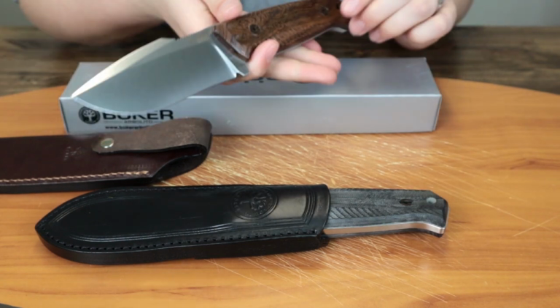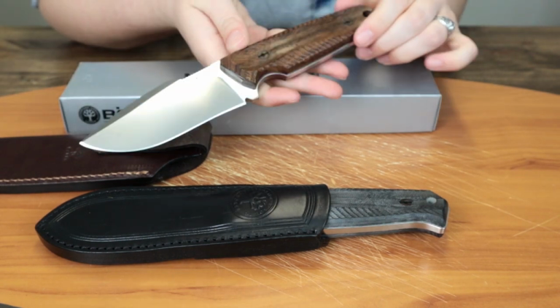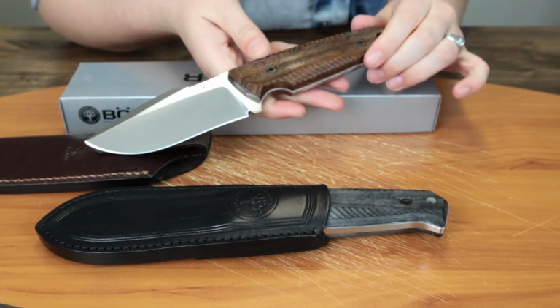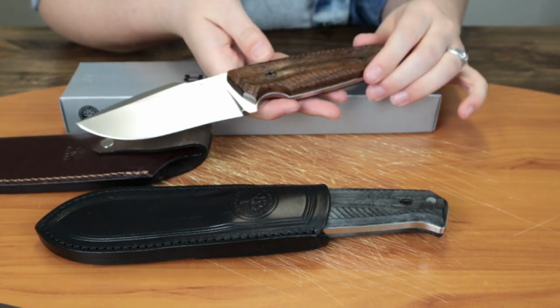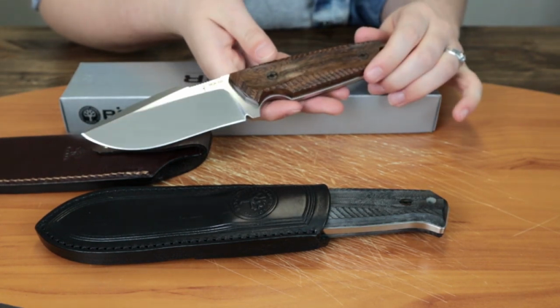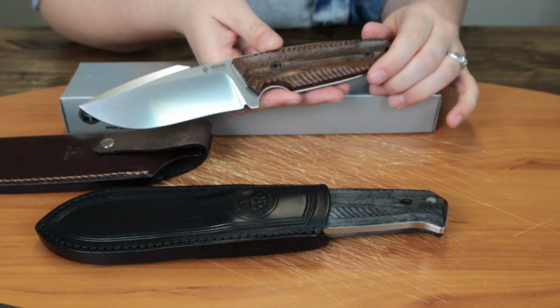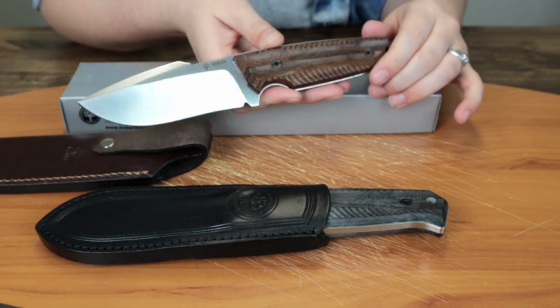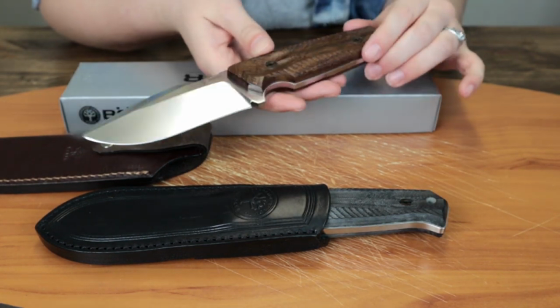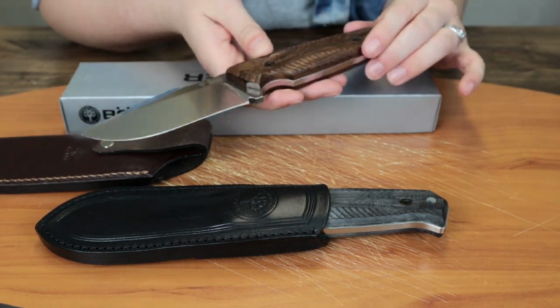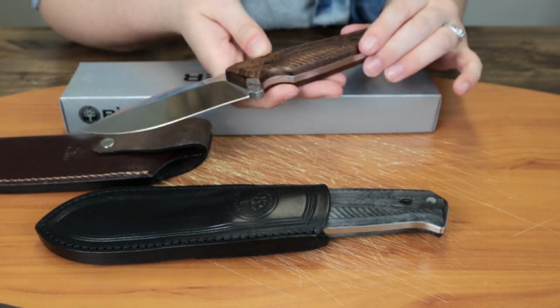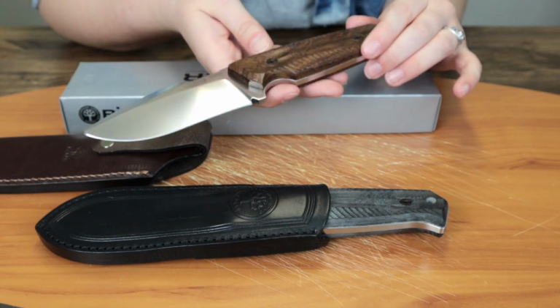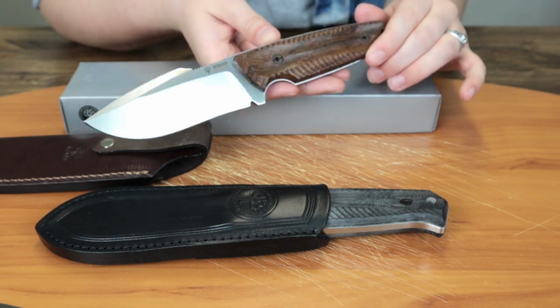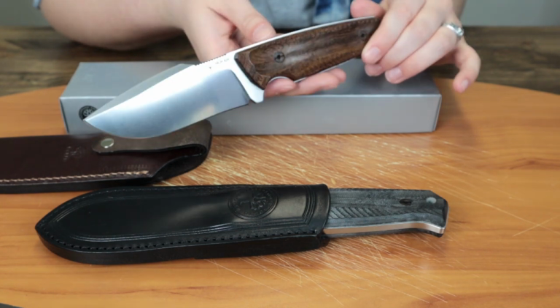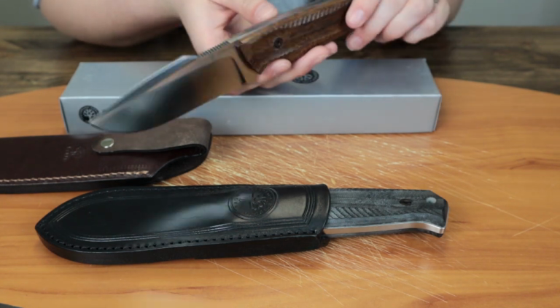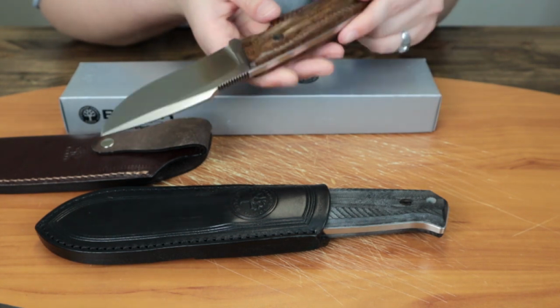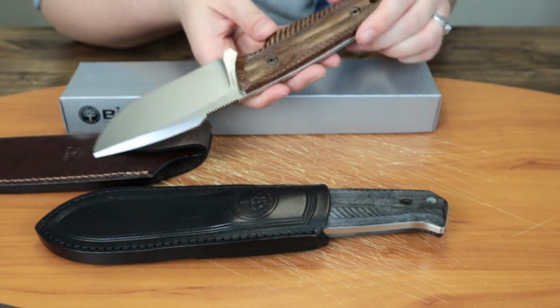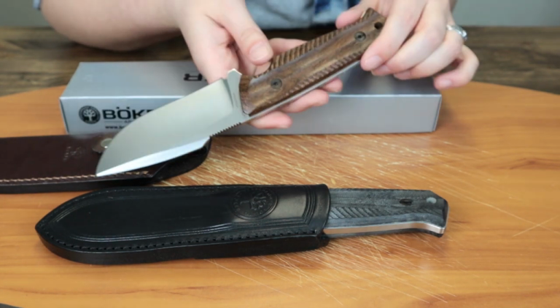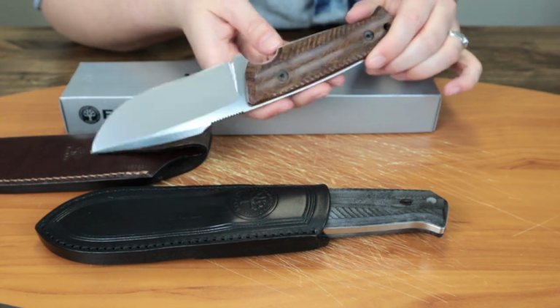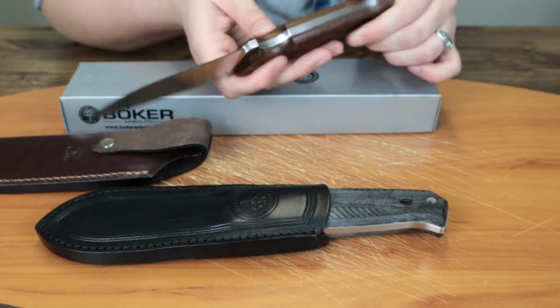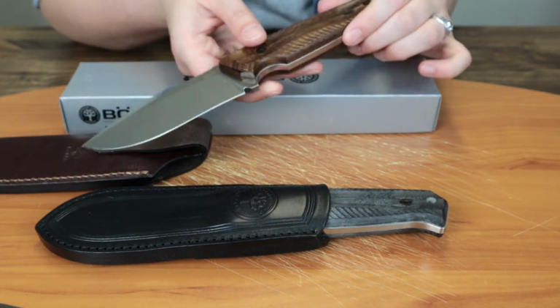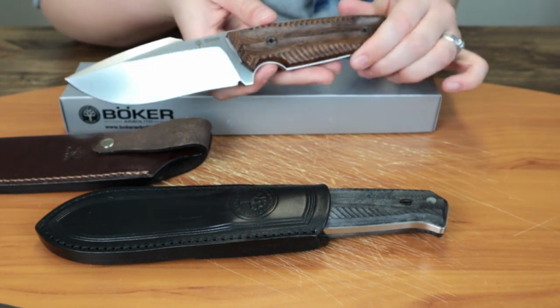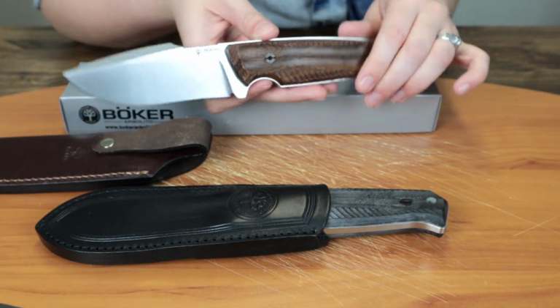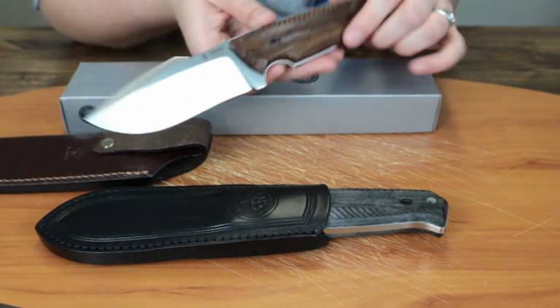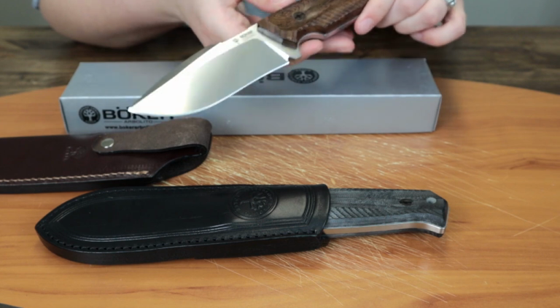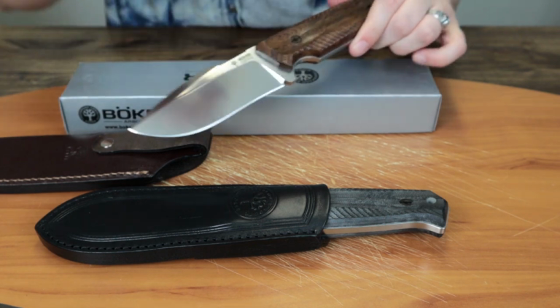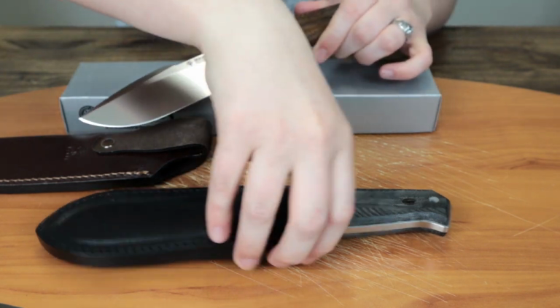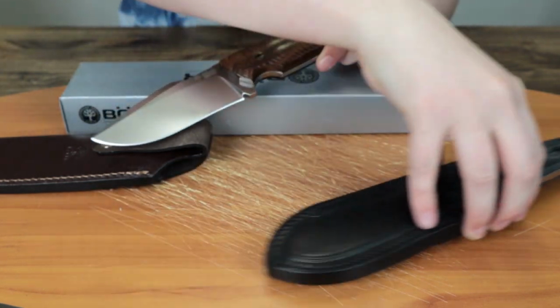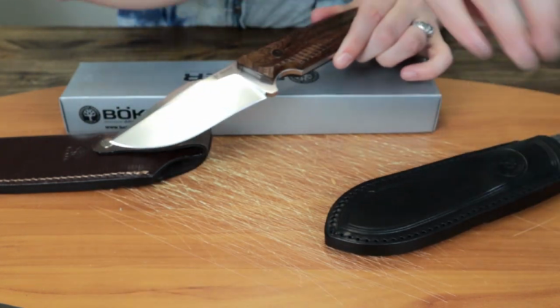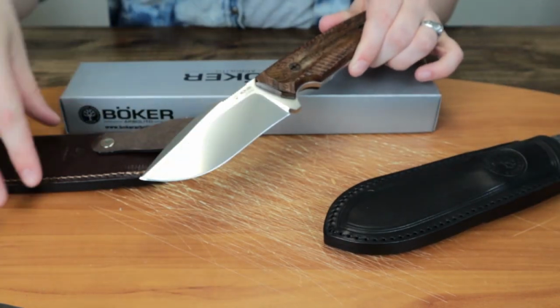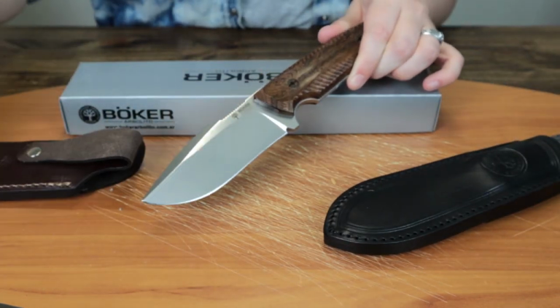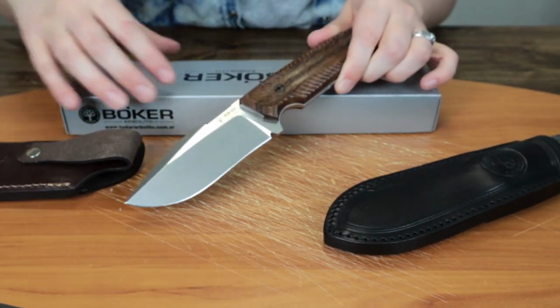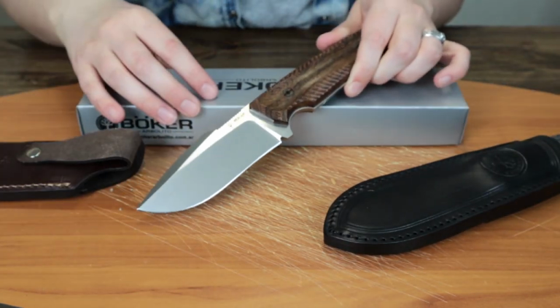That is the Boker Bison, which I have to say is probably one of my favorite fixed blades from Boker. It's pretty new, so we'll see how it does — I bet it's going to be pretty big.